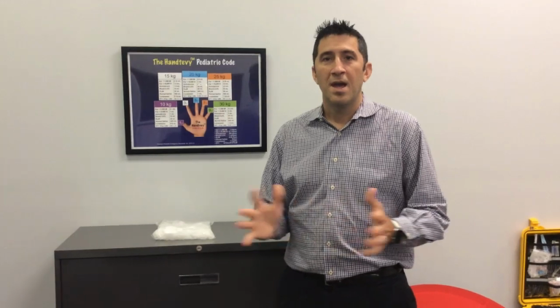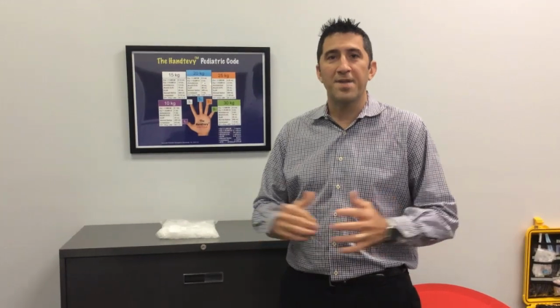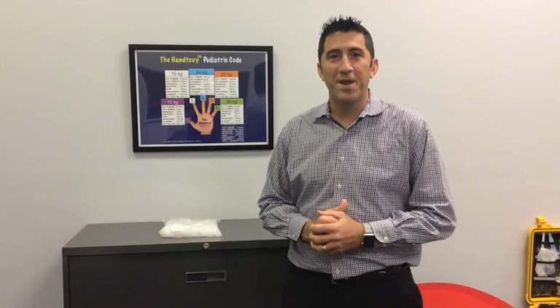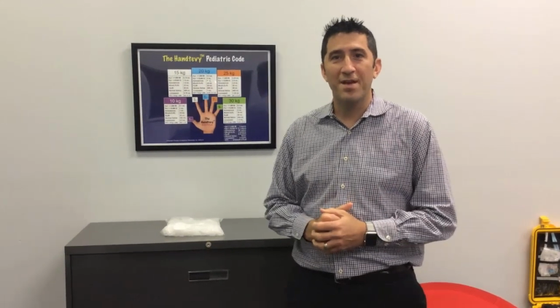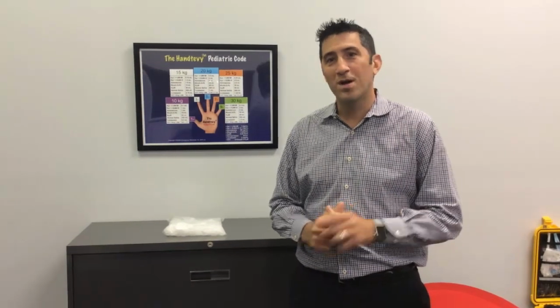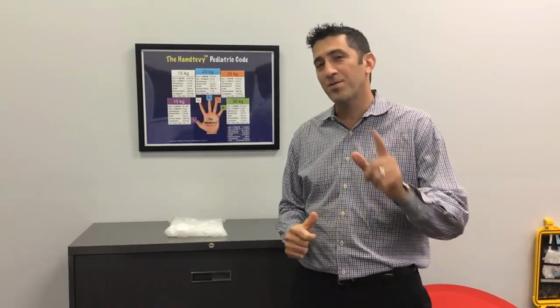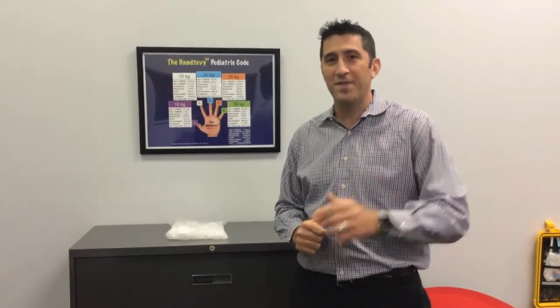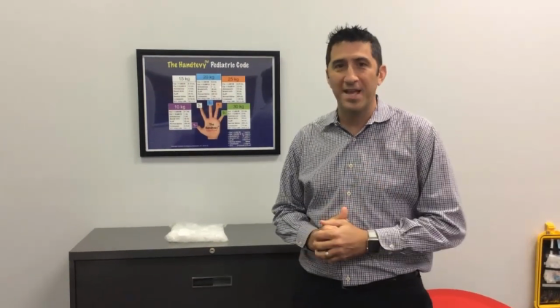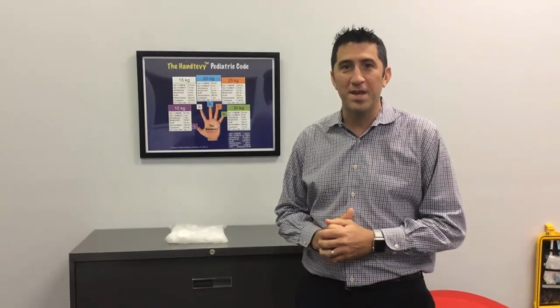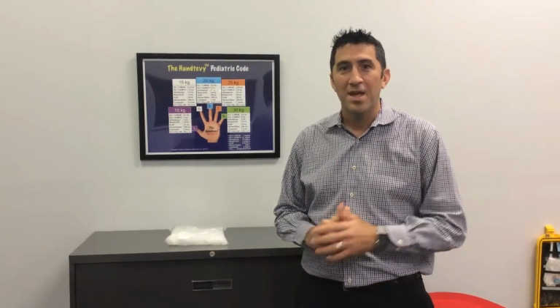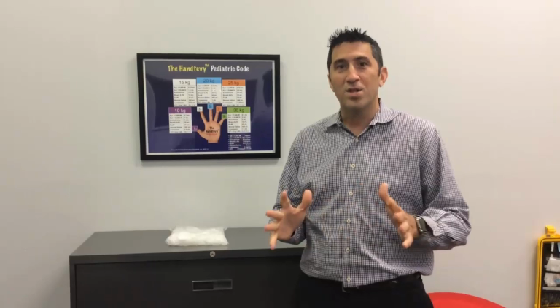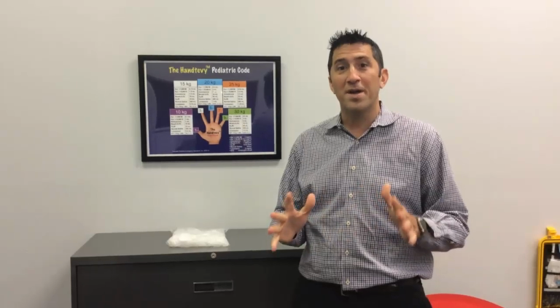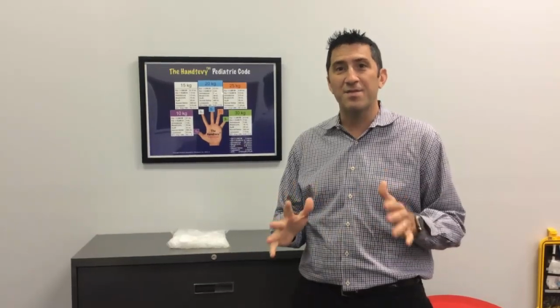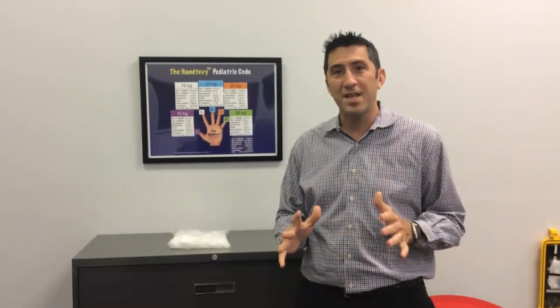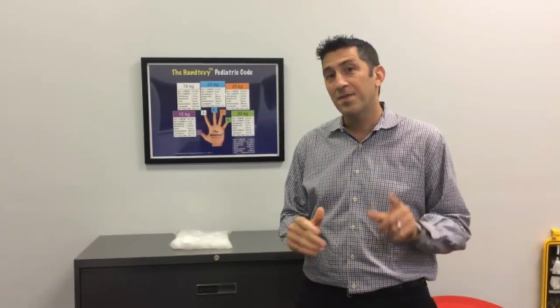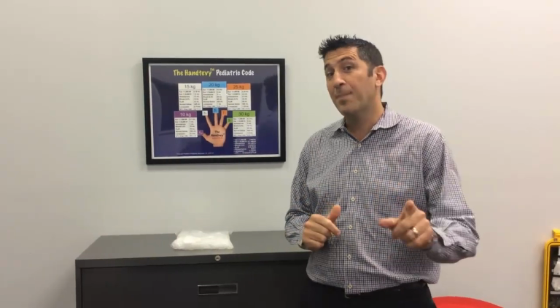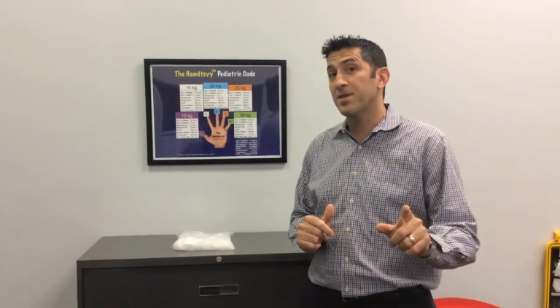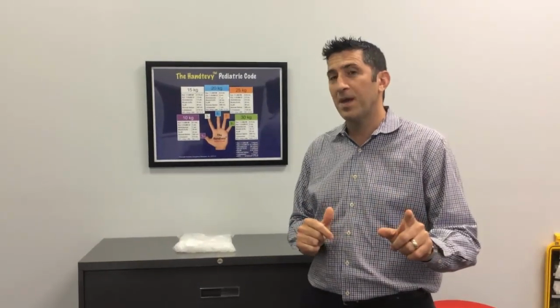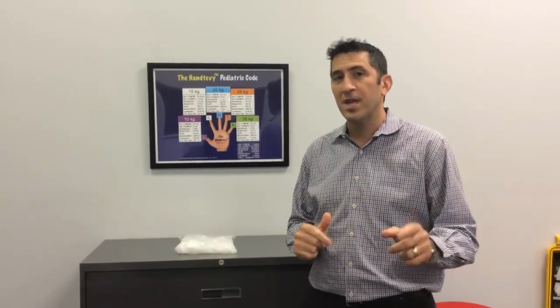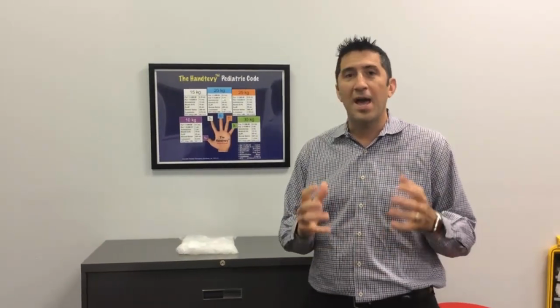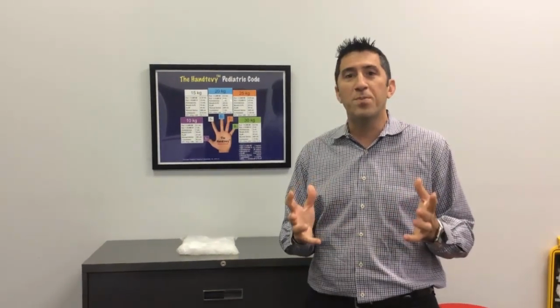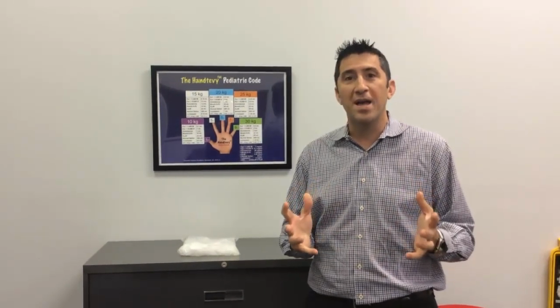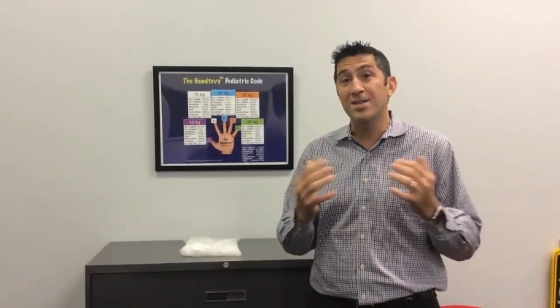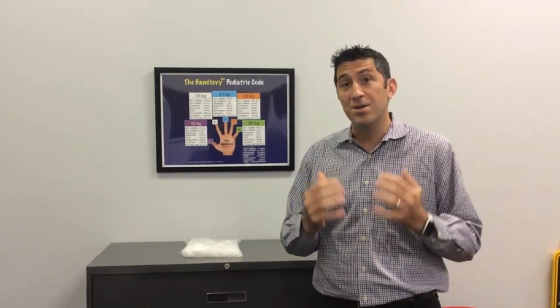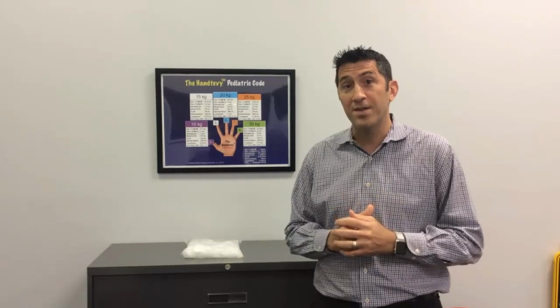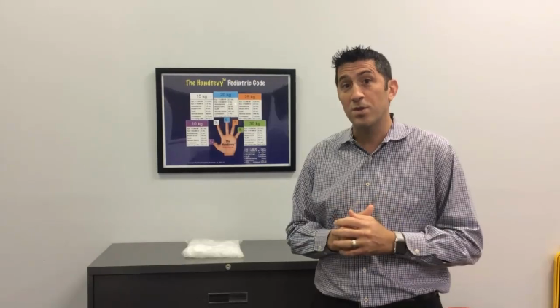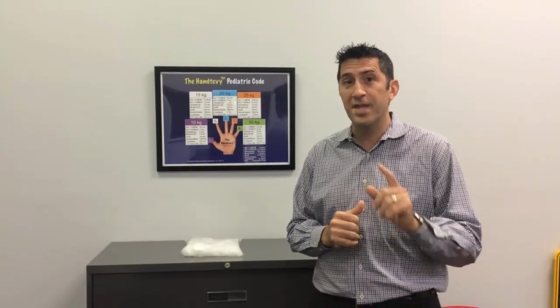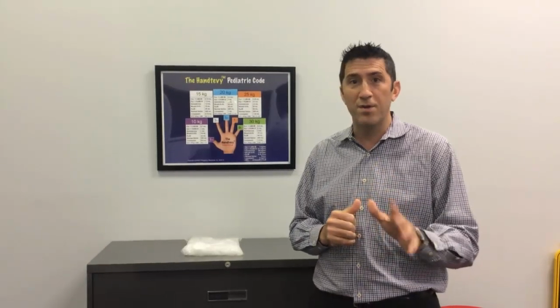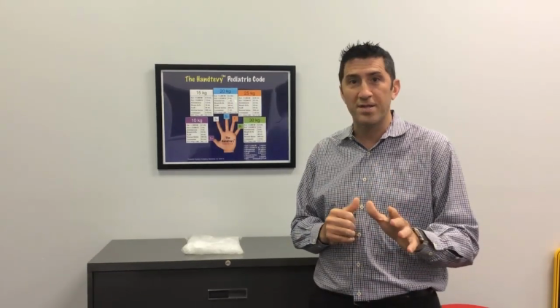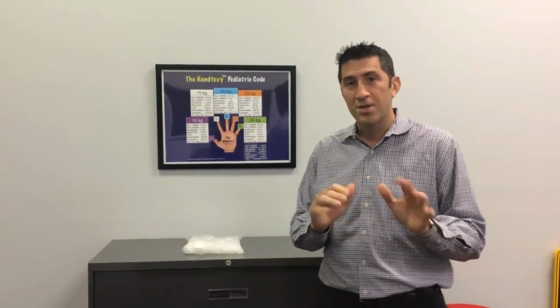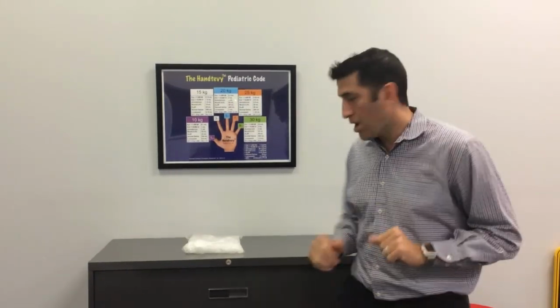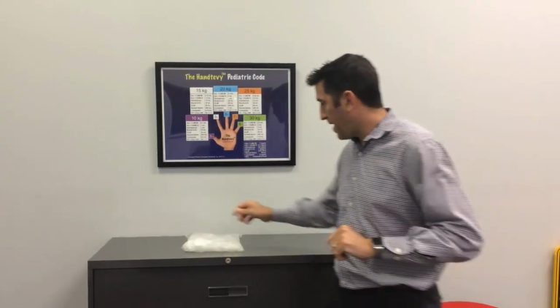Hi, I'm Dr. Peter Antevi. Welcome to another edition of the Antevi Minute. I want to talk about SVT, the stable SVT patient, and how do we apply ice into the face to elicit the diving reflex. So let's talk about that.